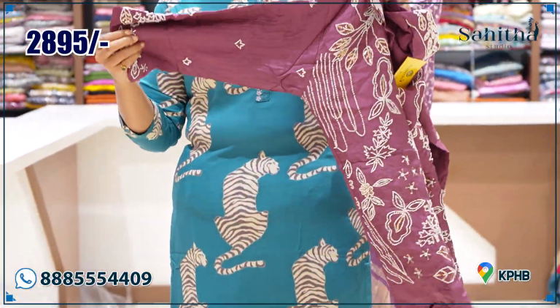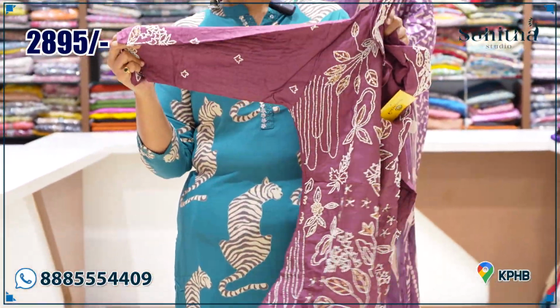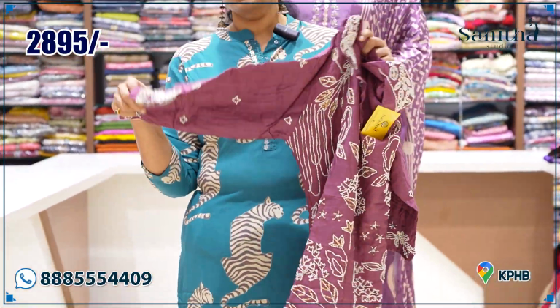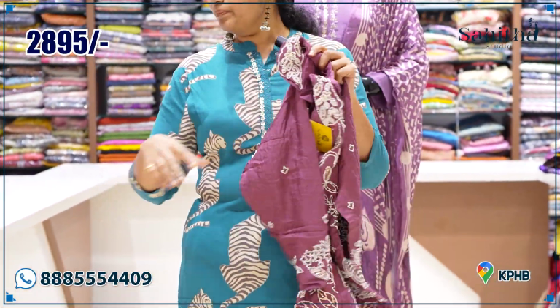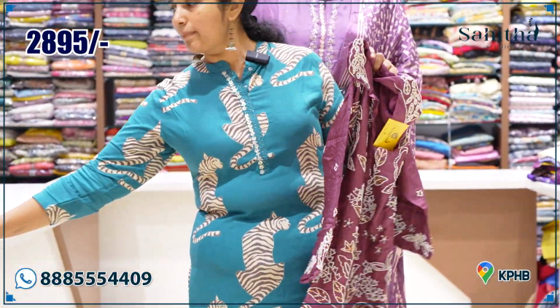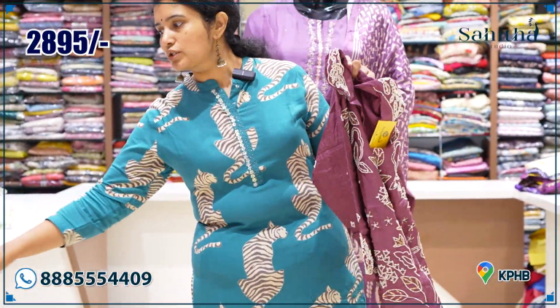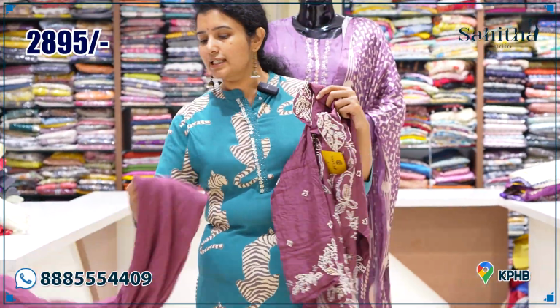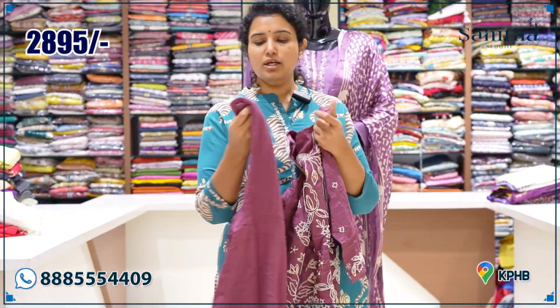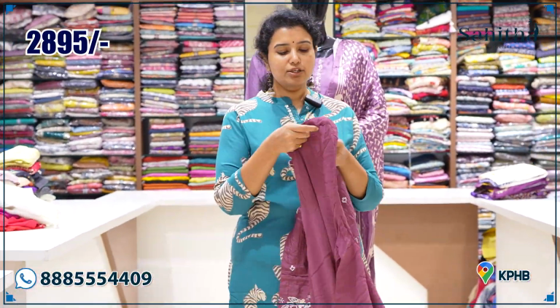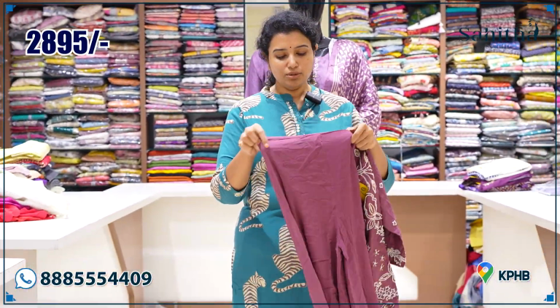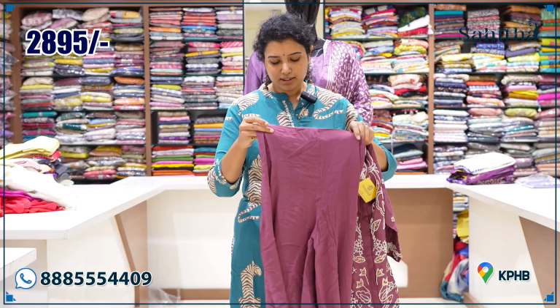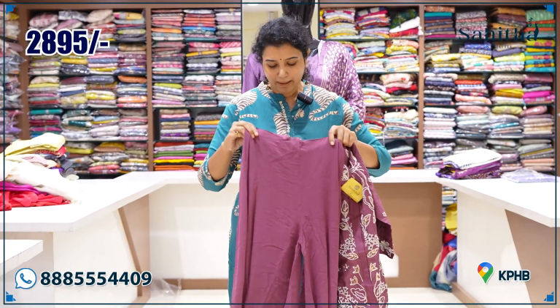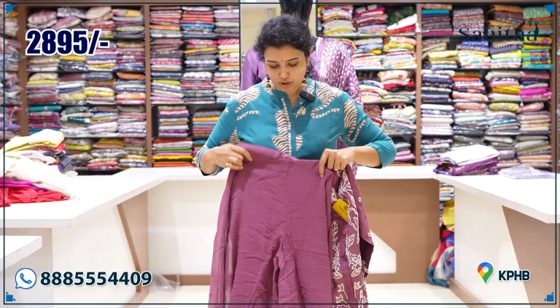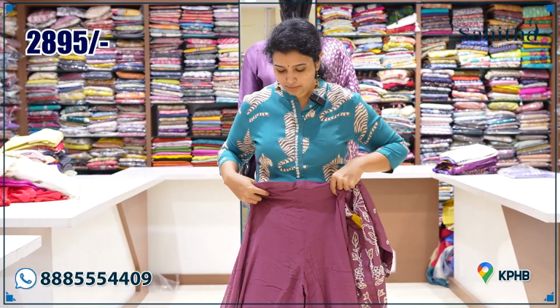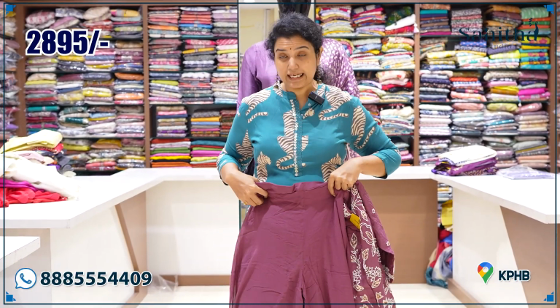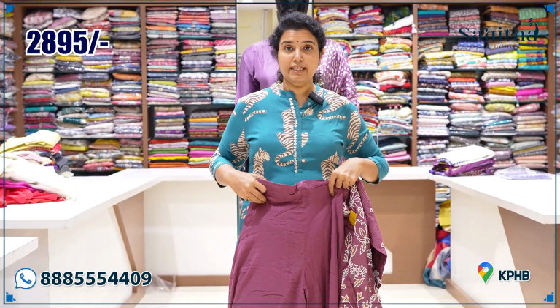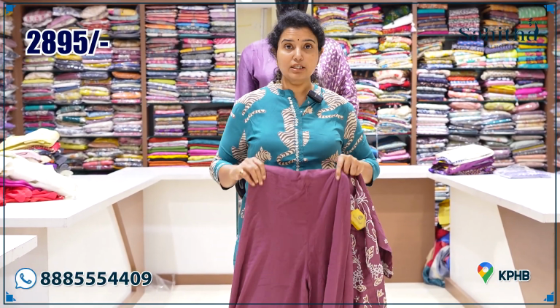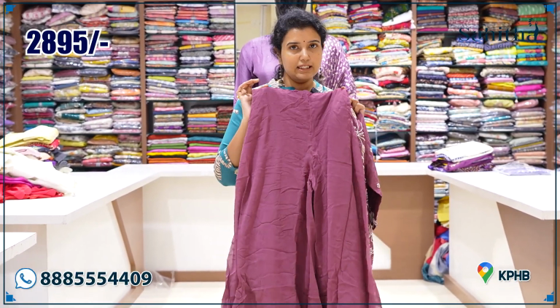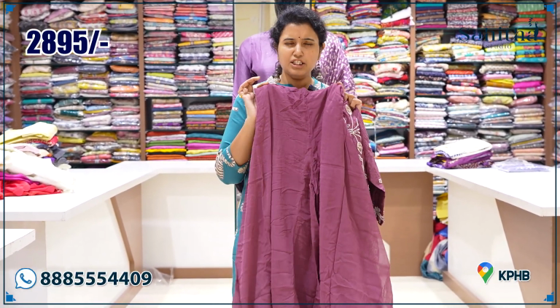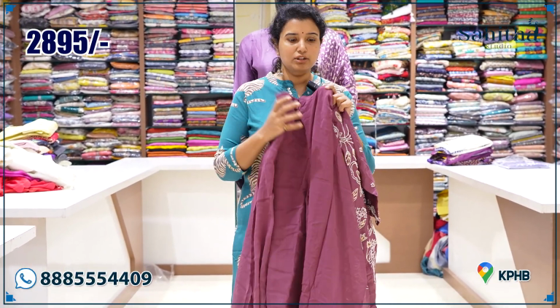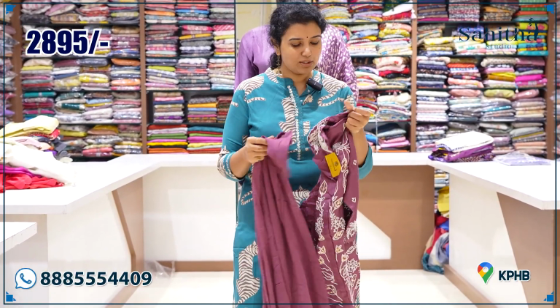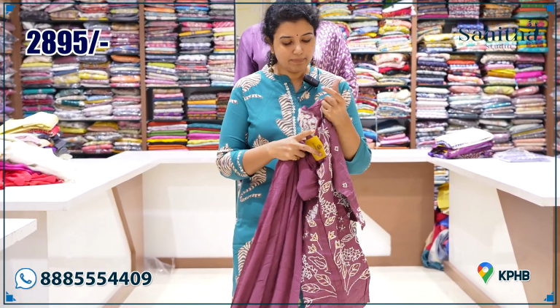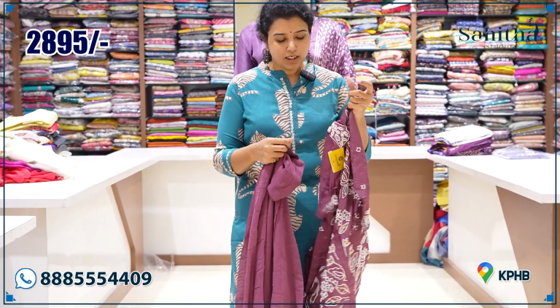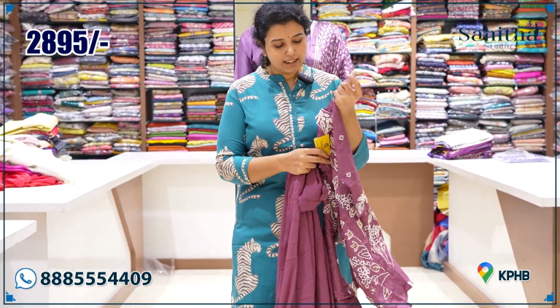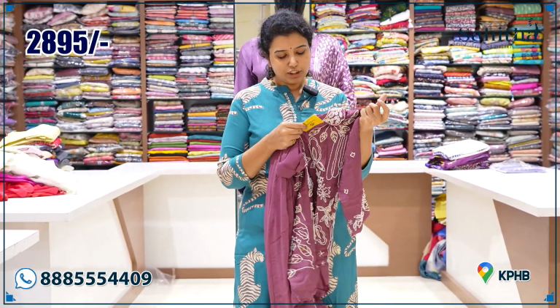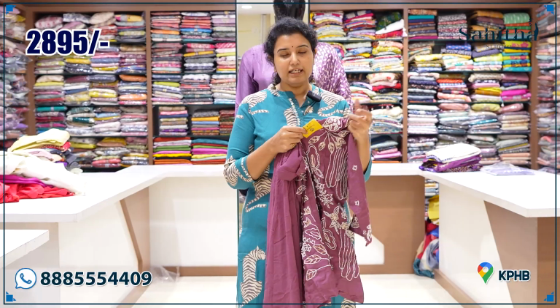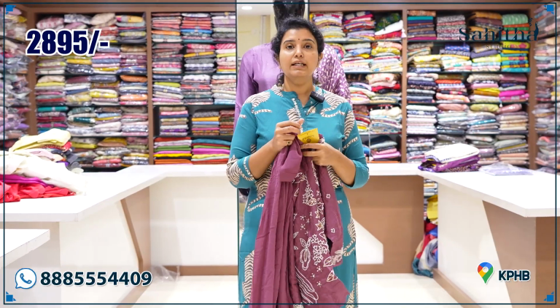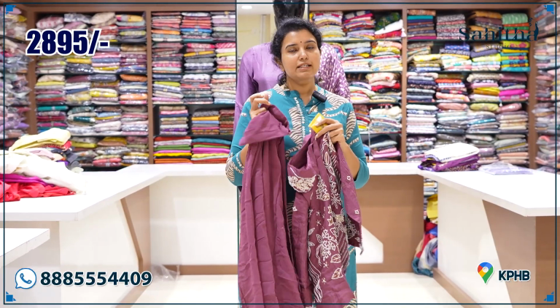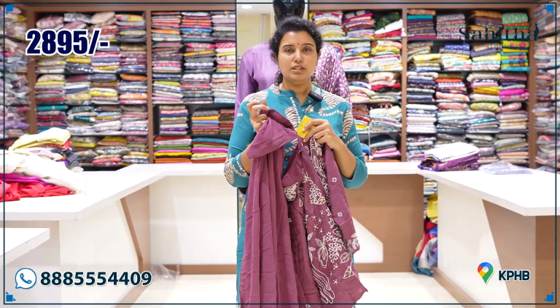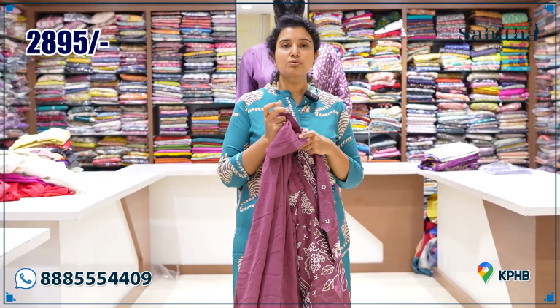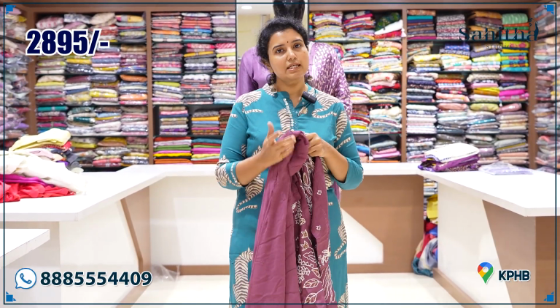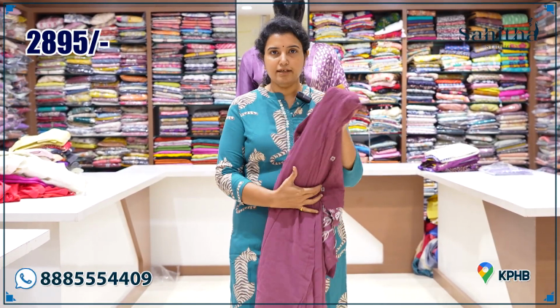This piece has heavy work with double collars and sleeves detail. The pants are in georgette with a nice flair. The price is $2895.